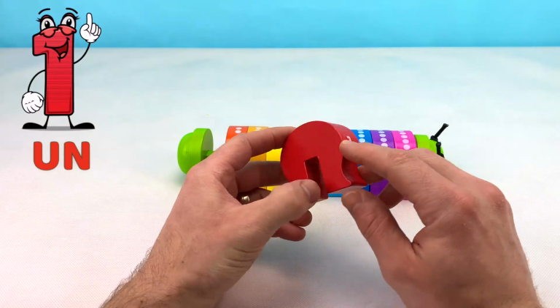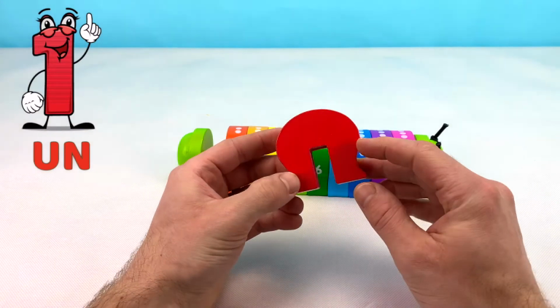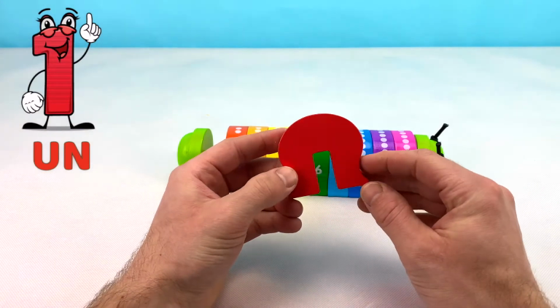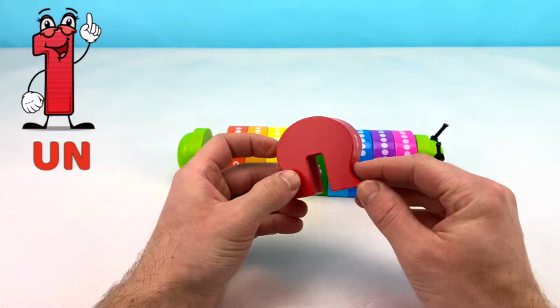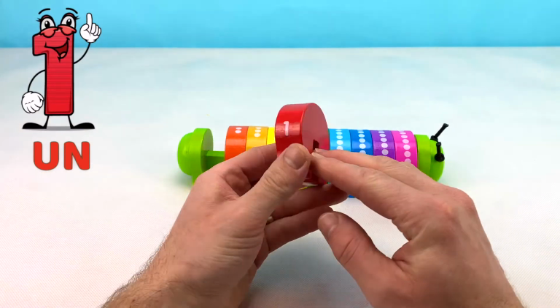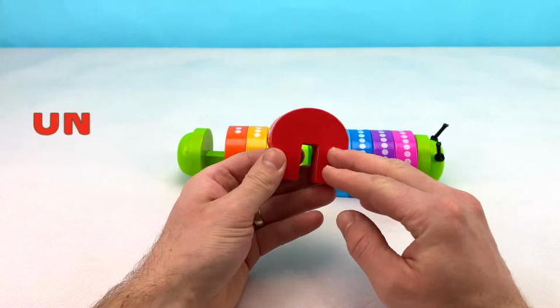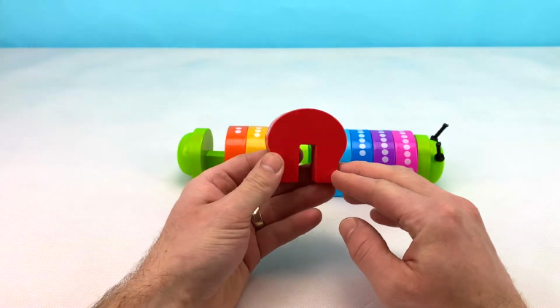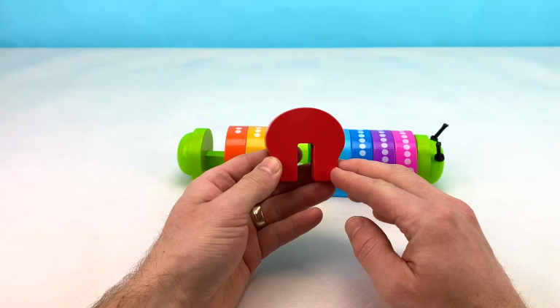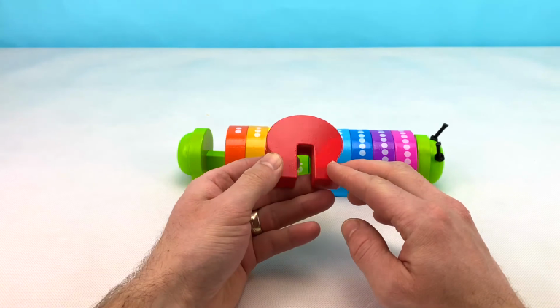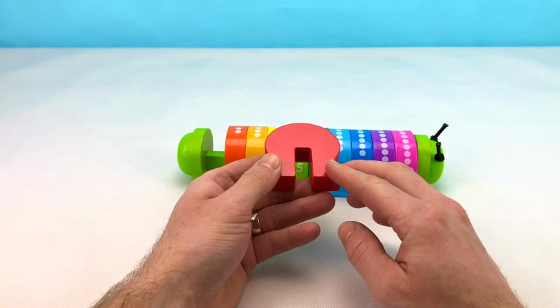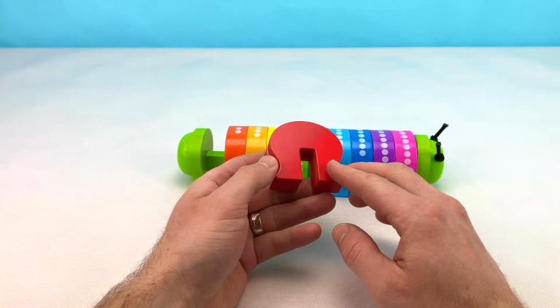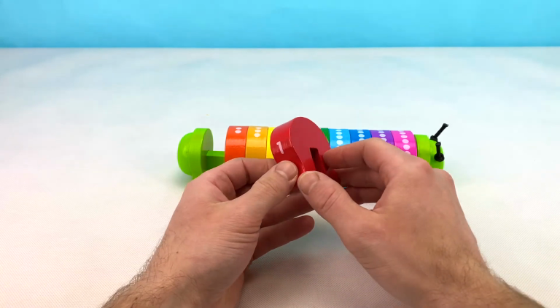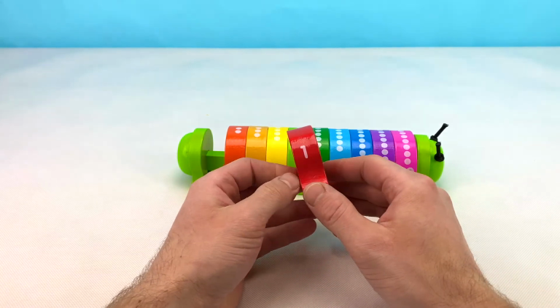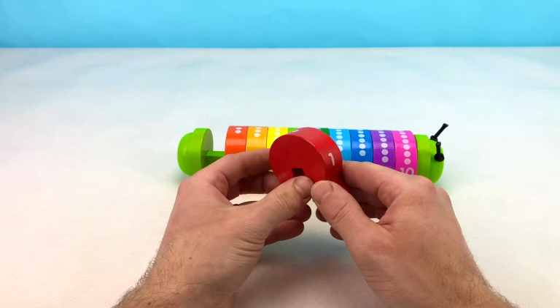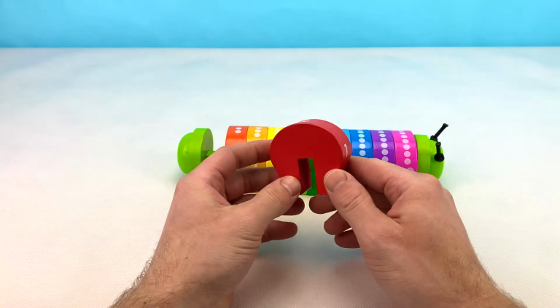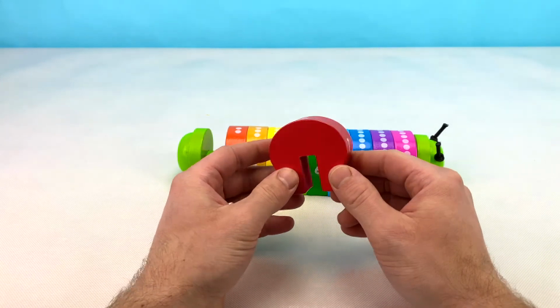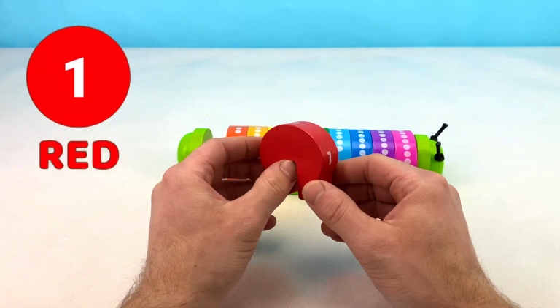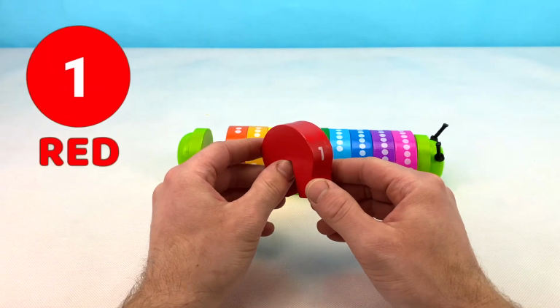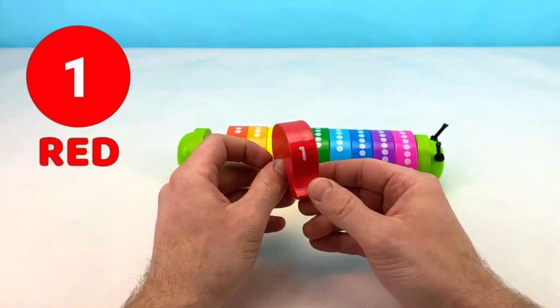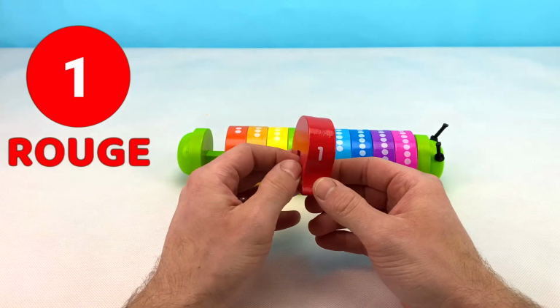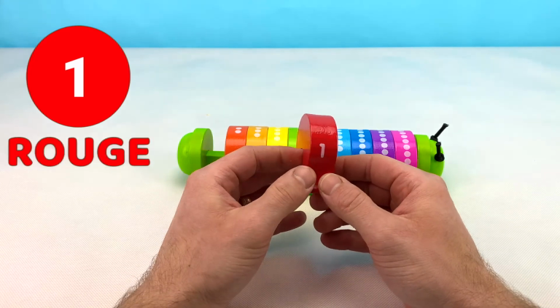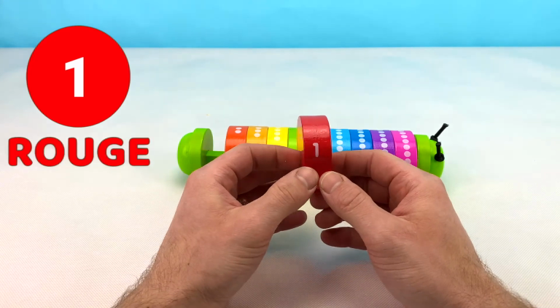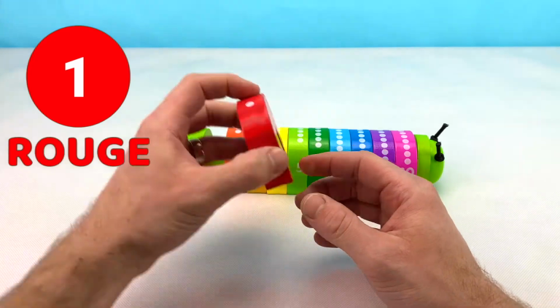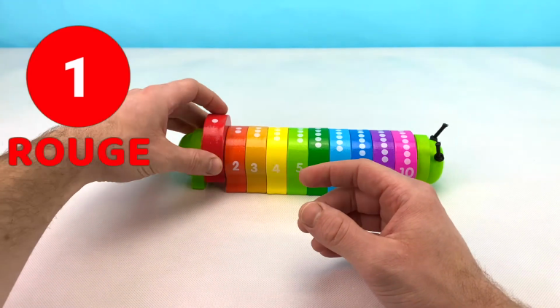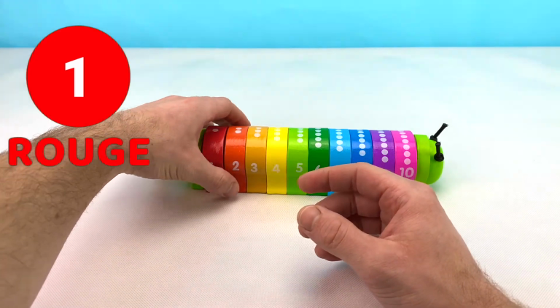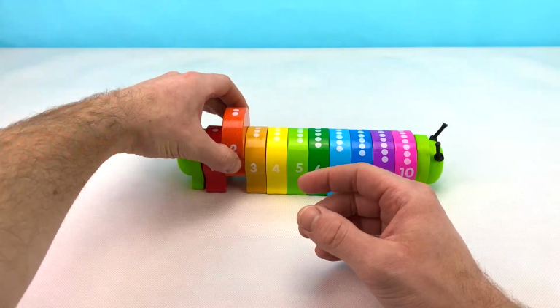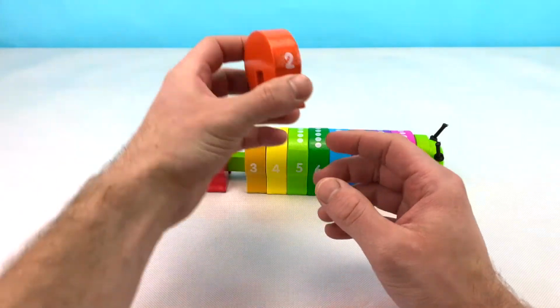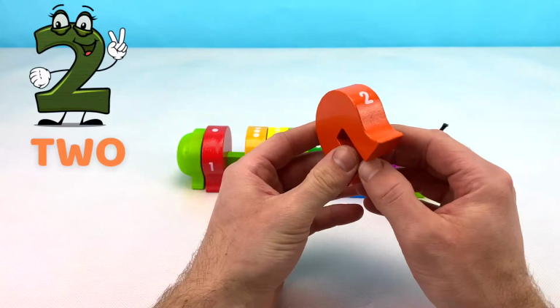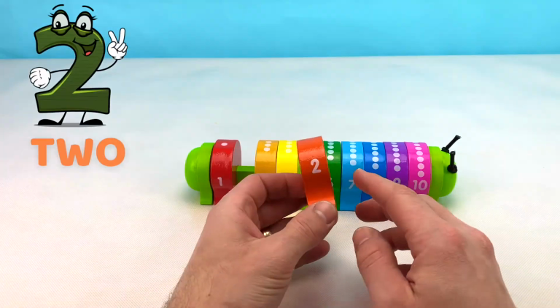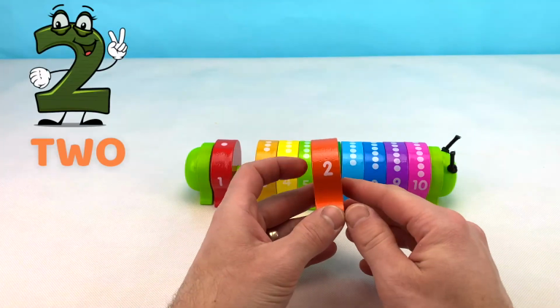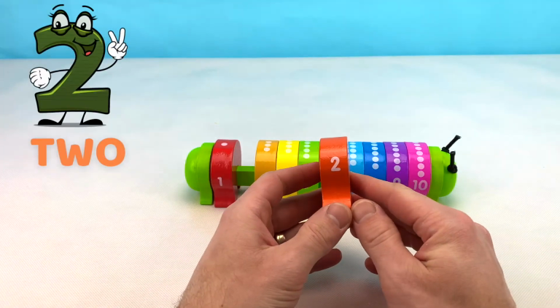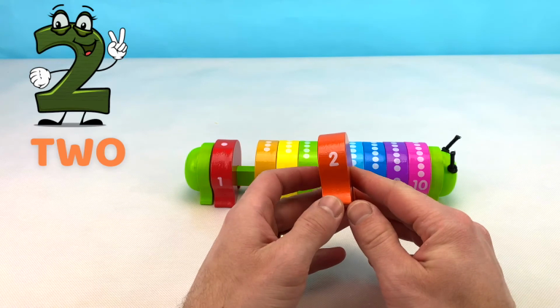Do you know what color this block is? That's right! It's the color red. Or rouge in French. Next up, we have the number two. Two in French is deux.